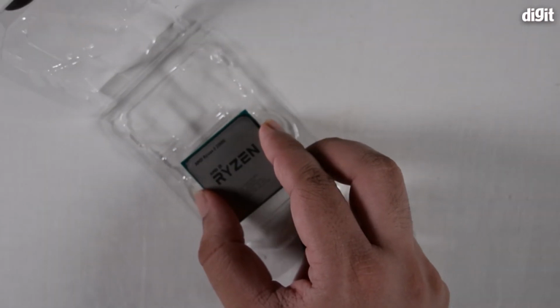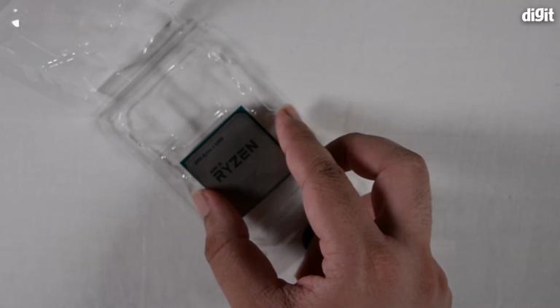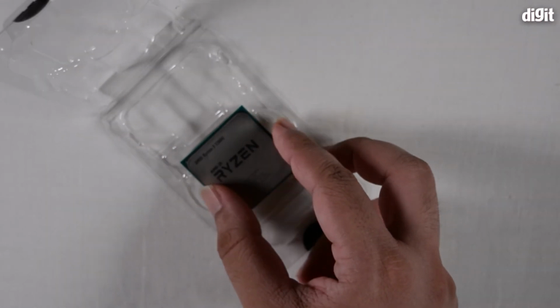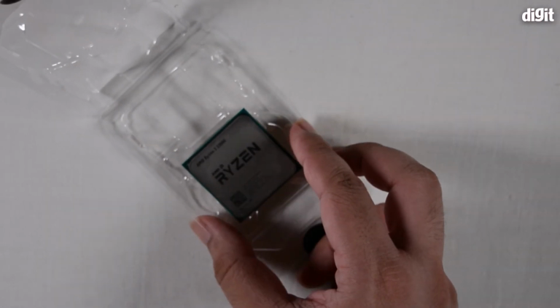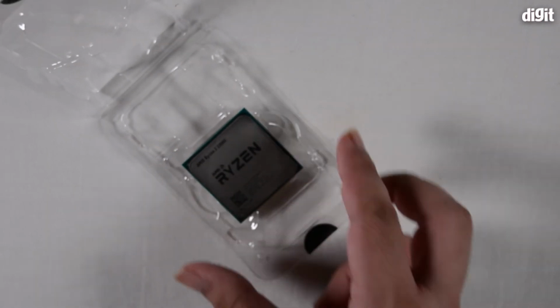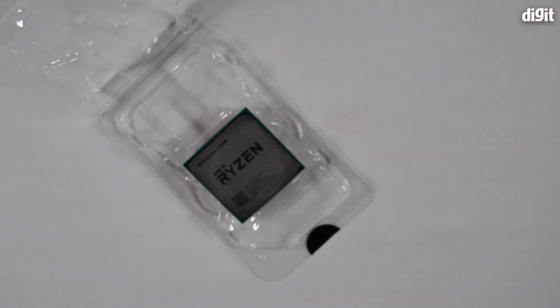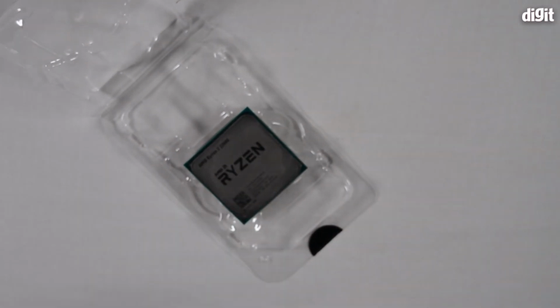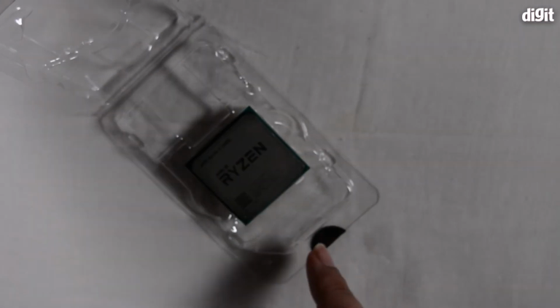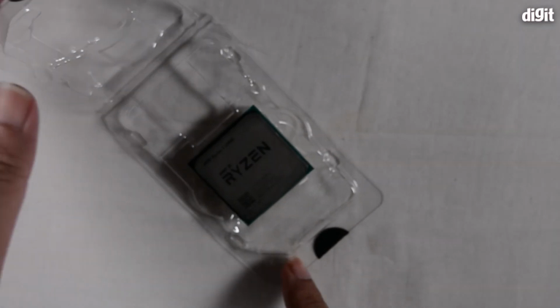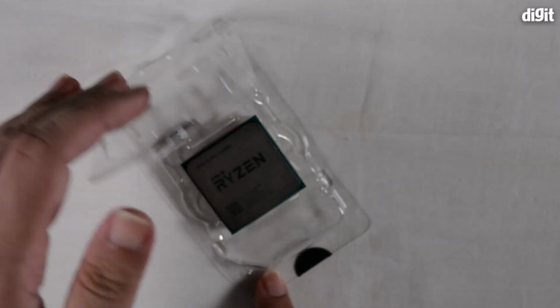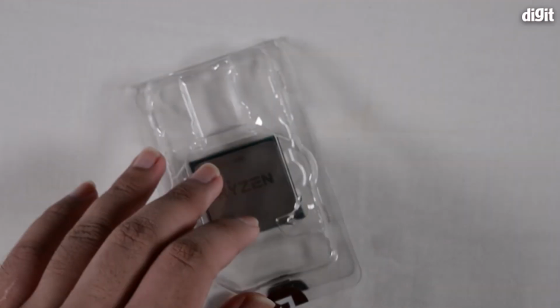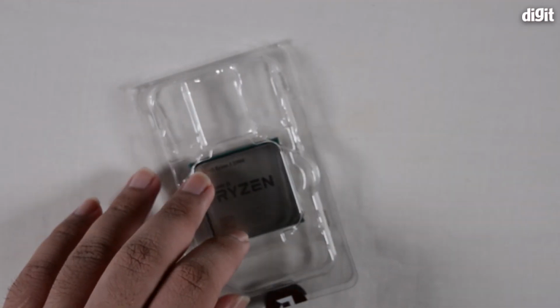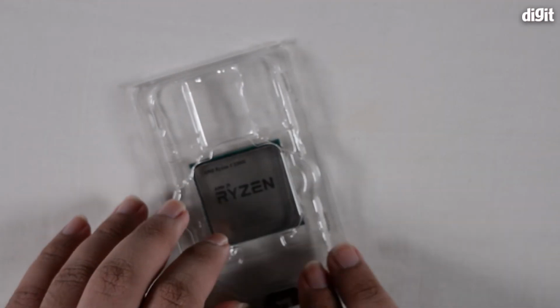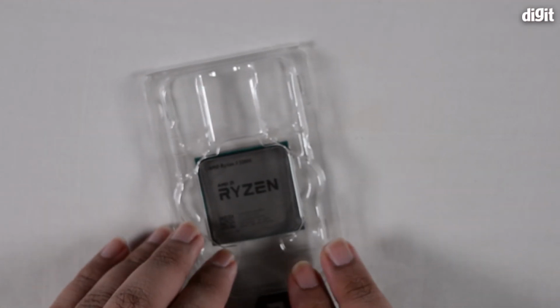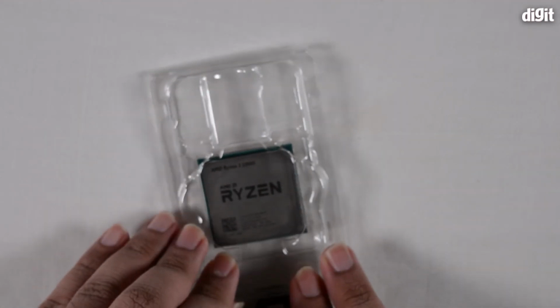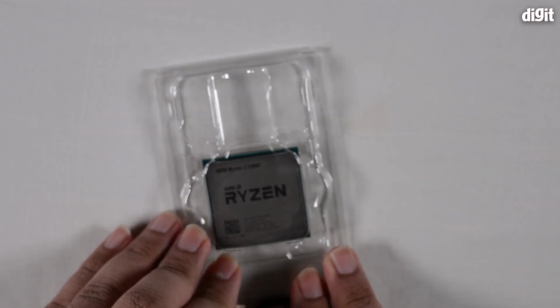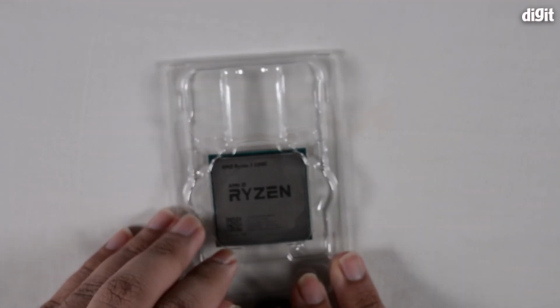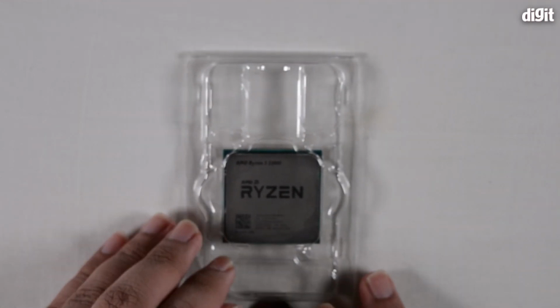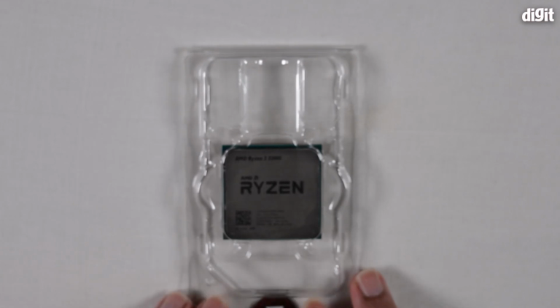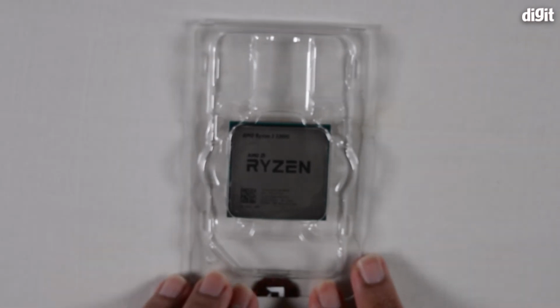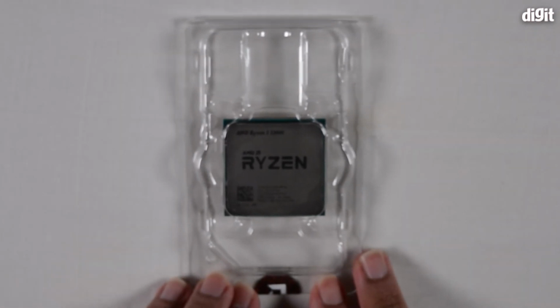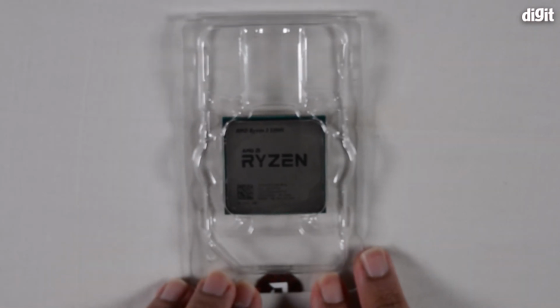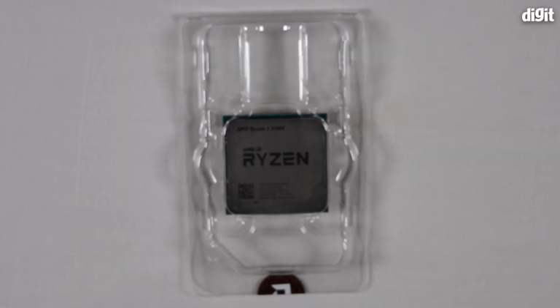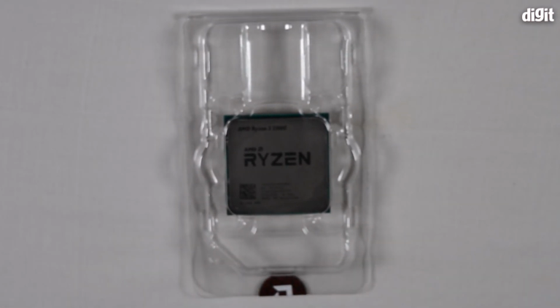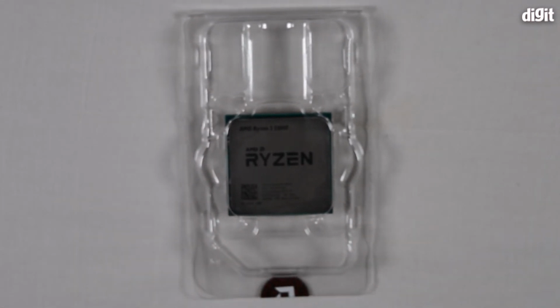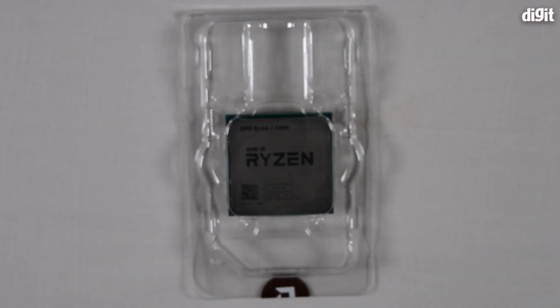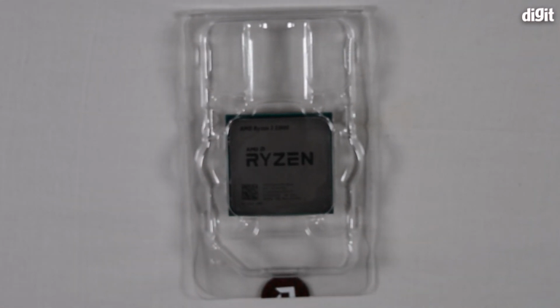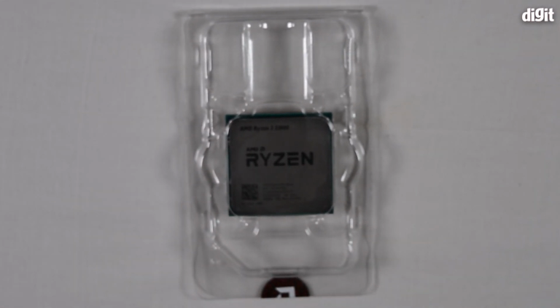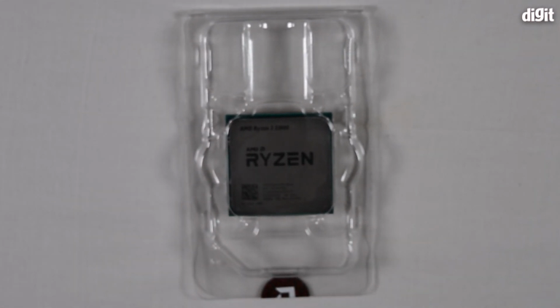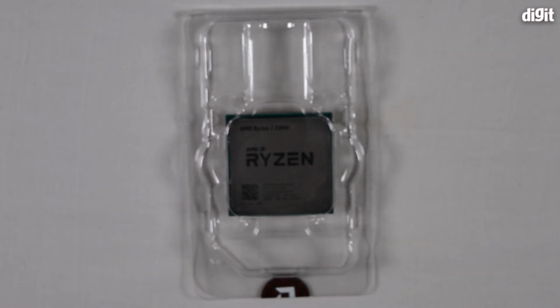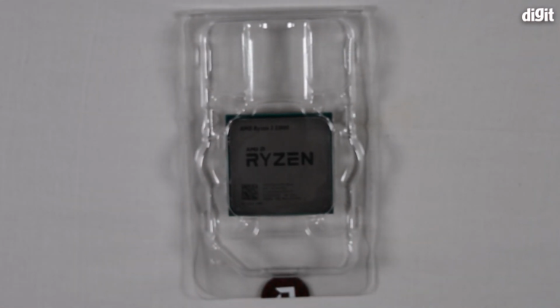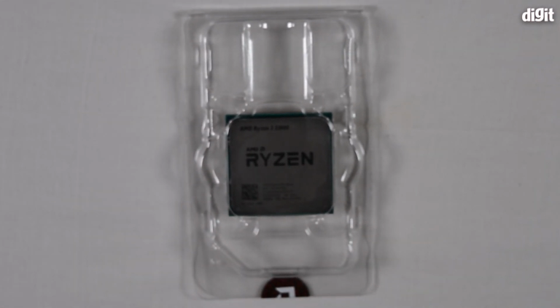That's about it — that's the unboxing of the AMD Ryzen 3 3200G APU. Thank you for watching.